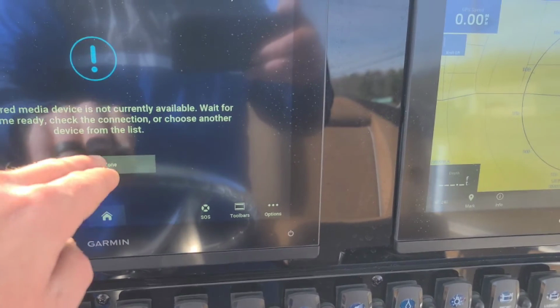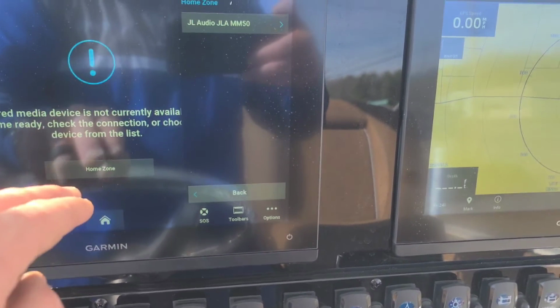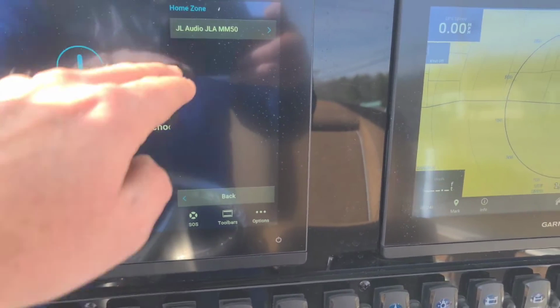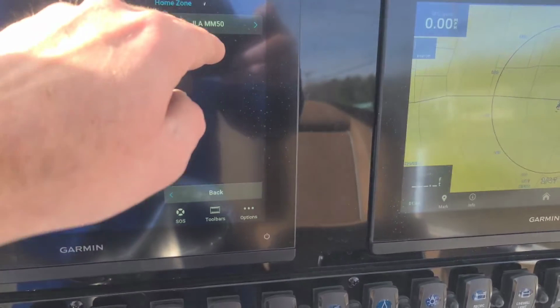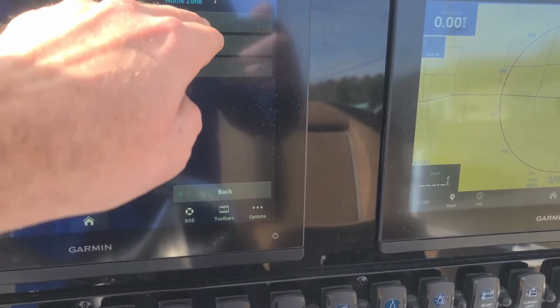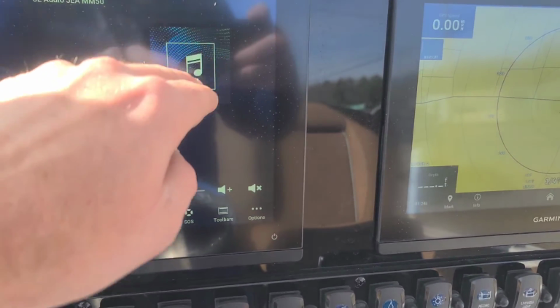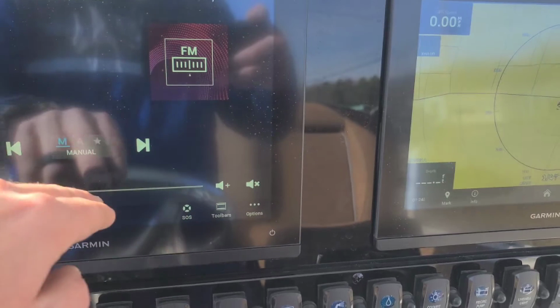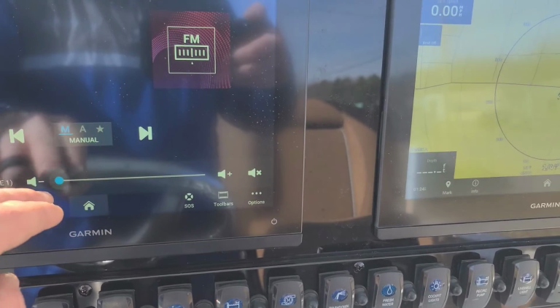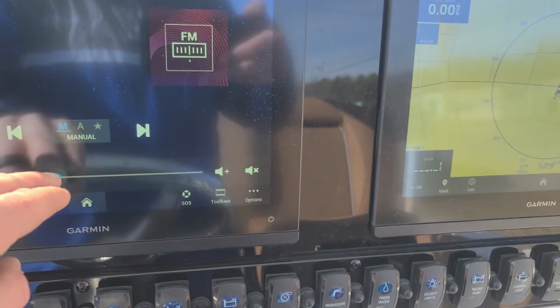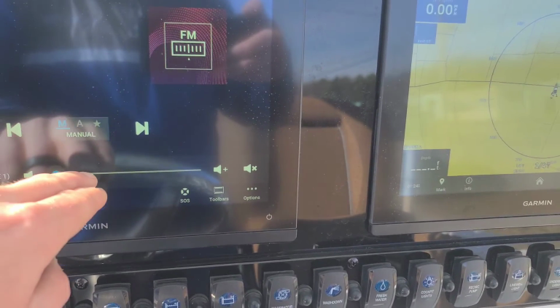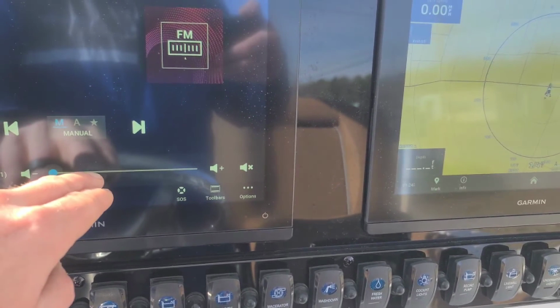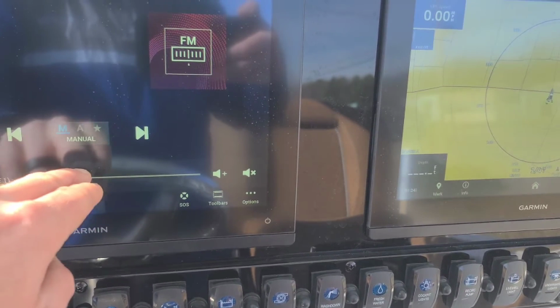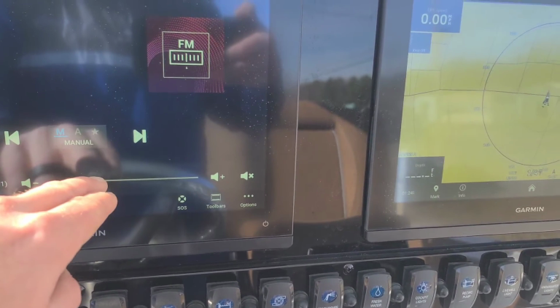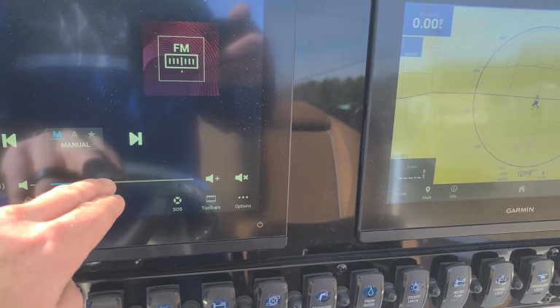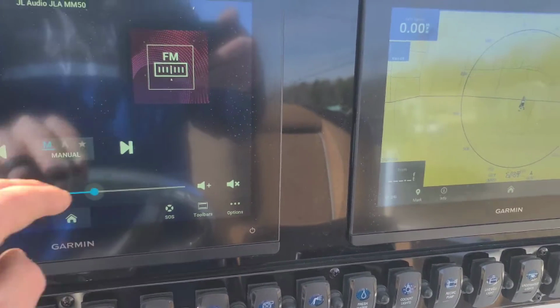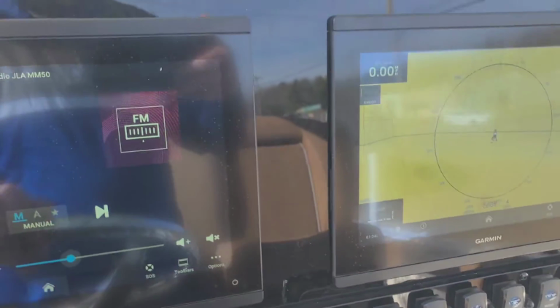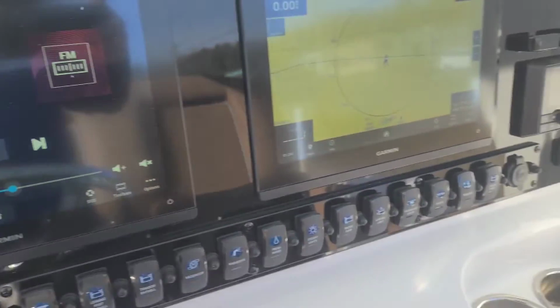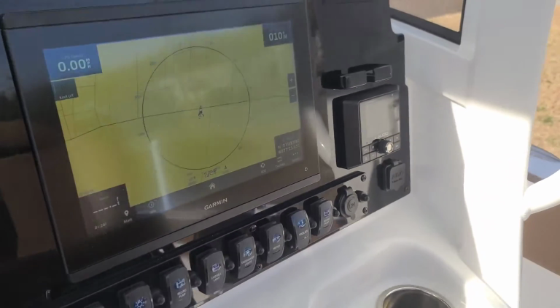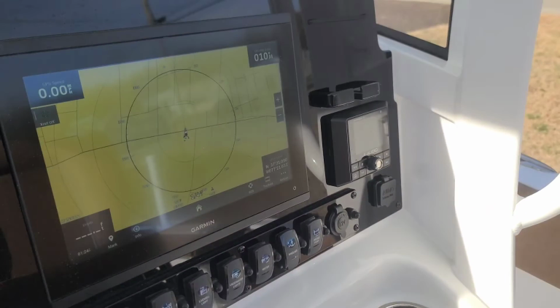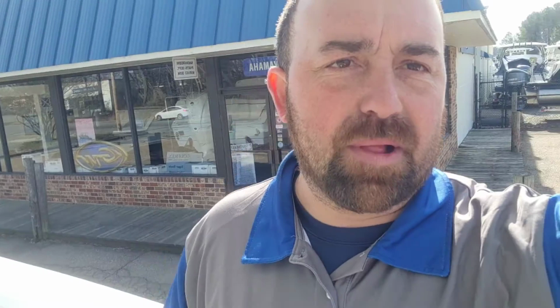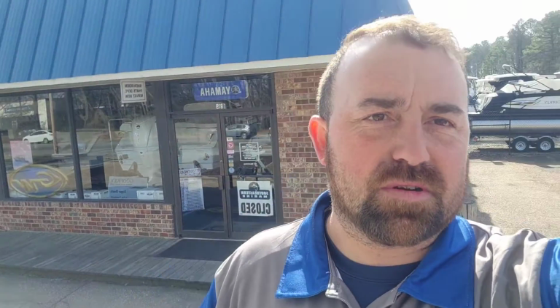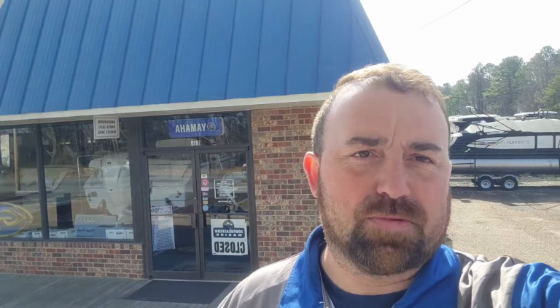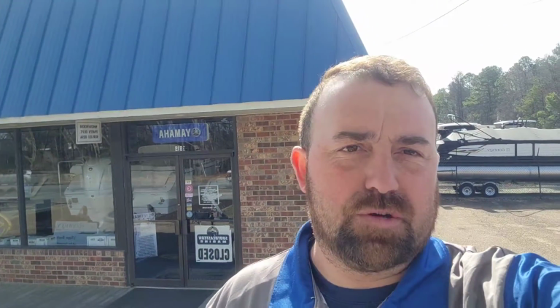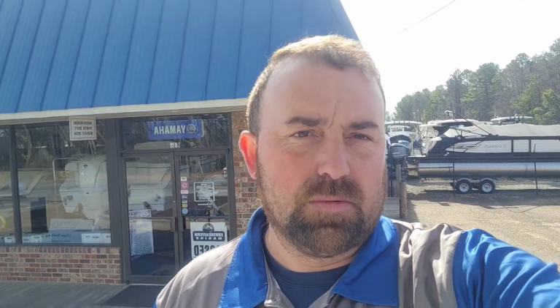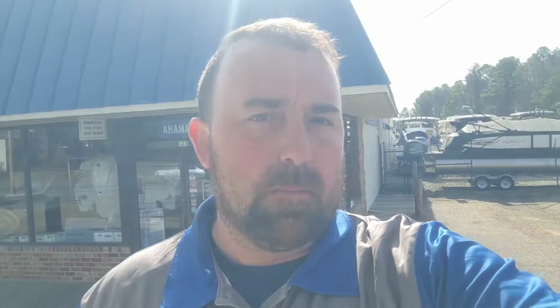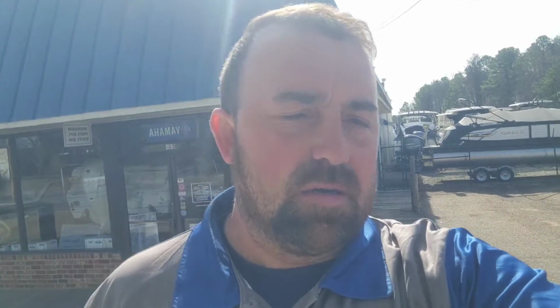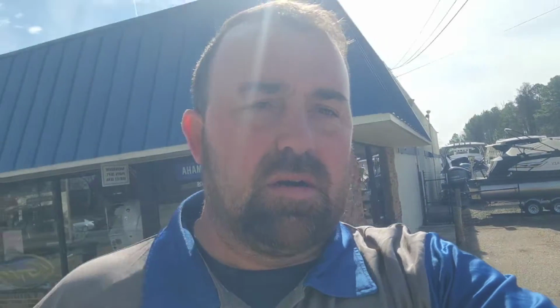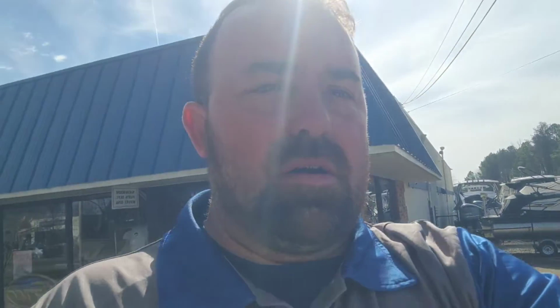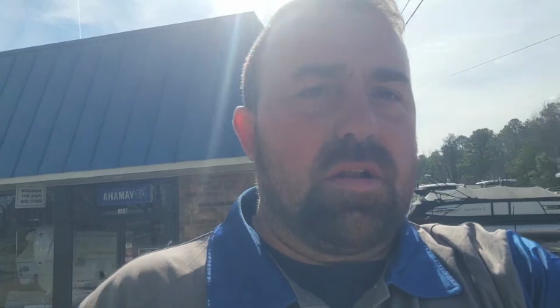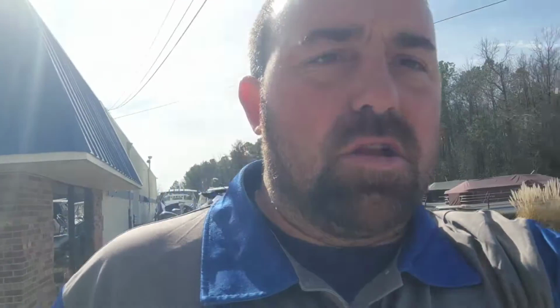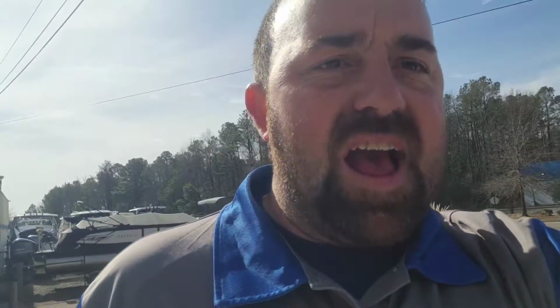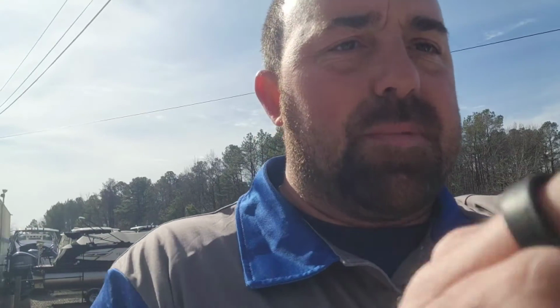You can turn up the stereo just by hitting the media button right here, turning it on. Of course I can't actually play any music or I'll get thrown off YouTube.